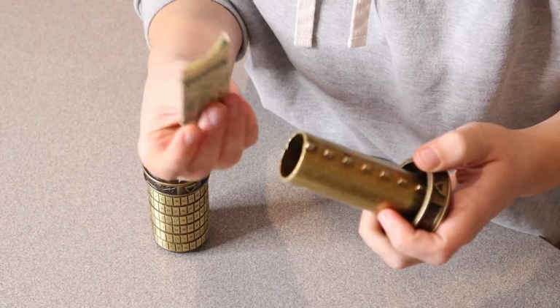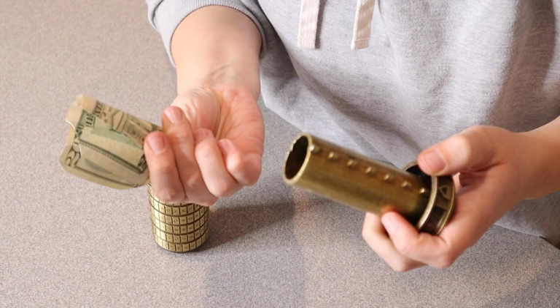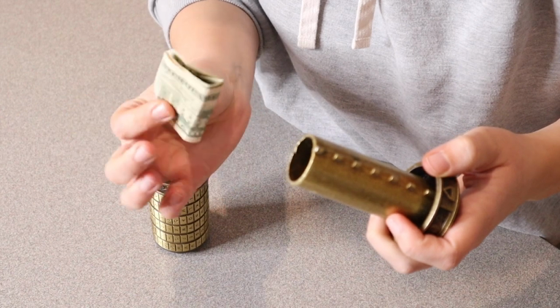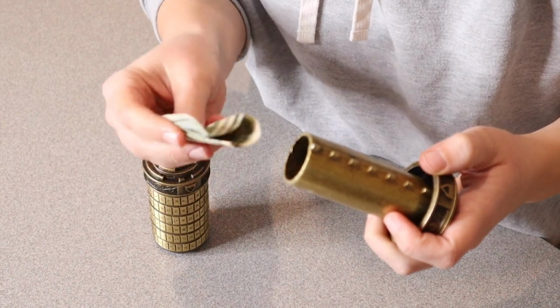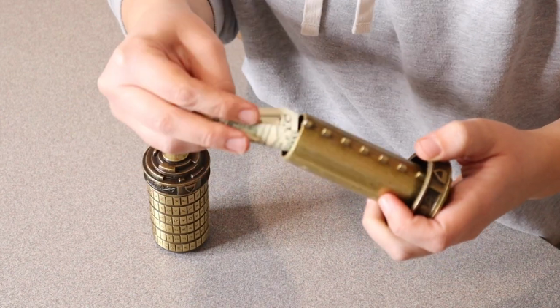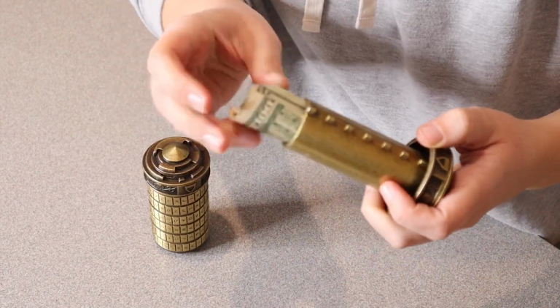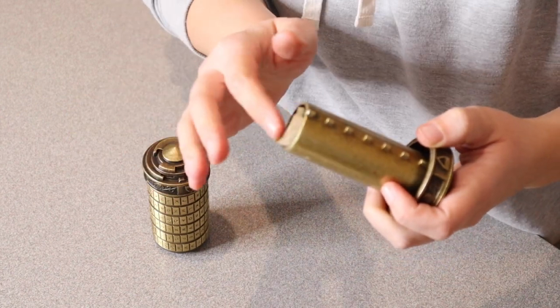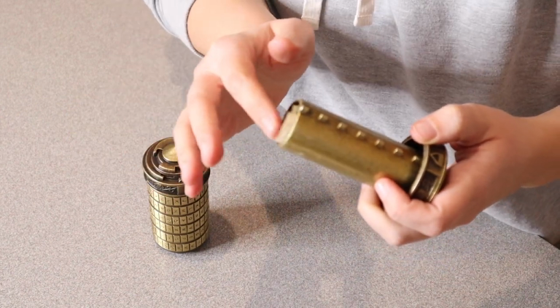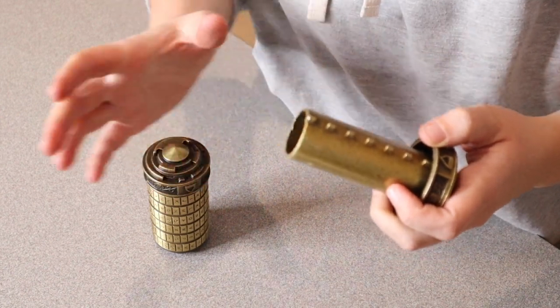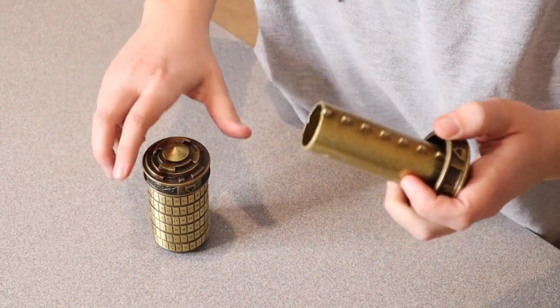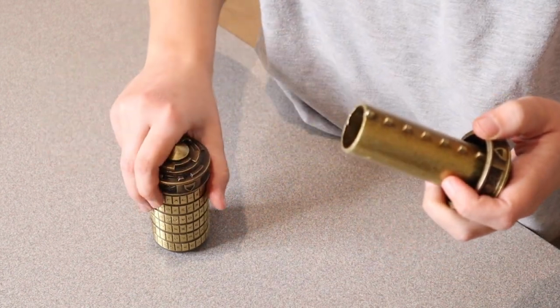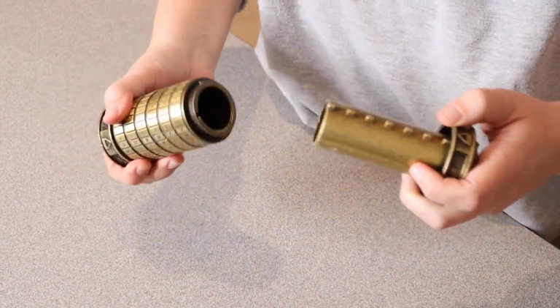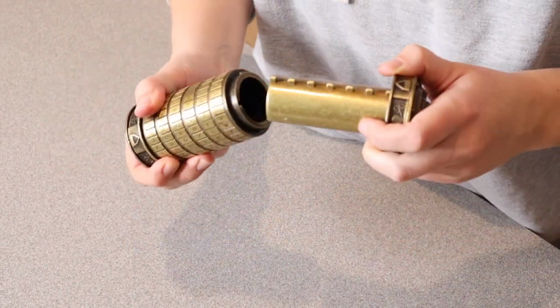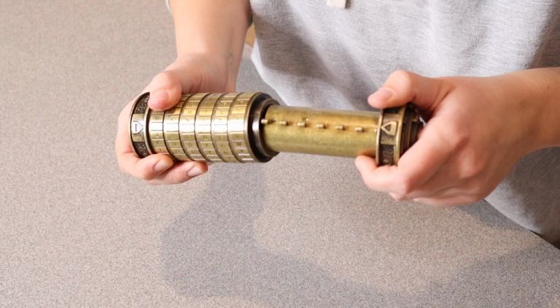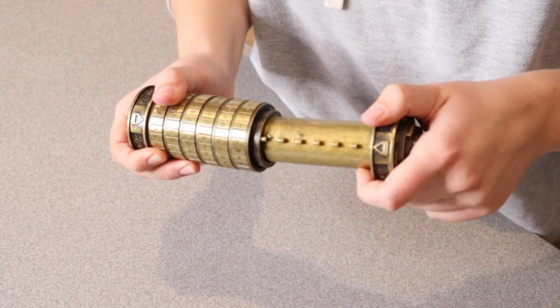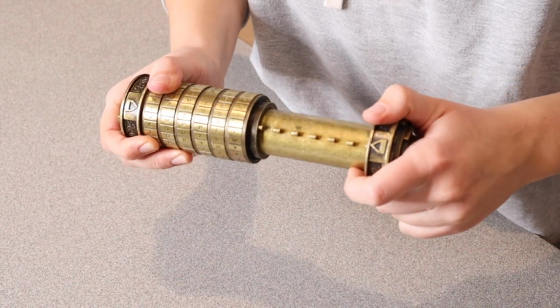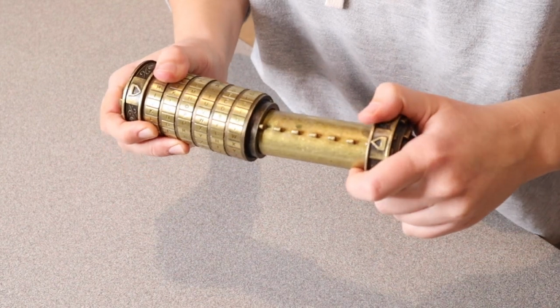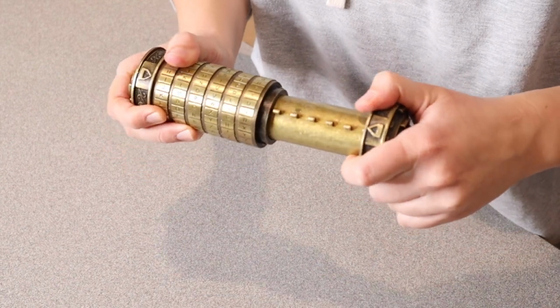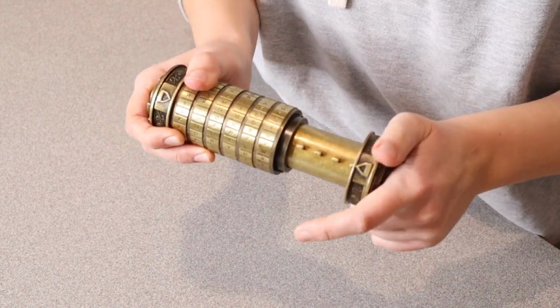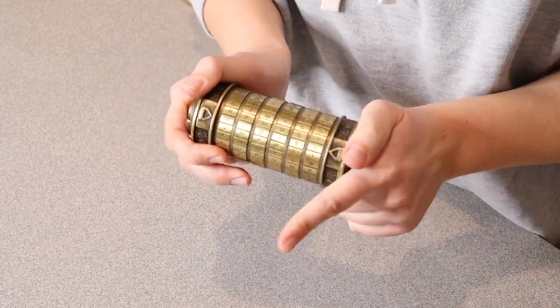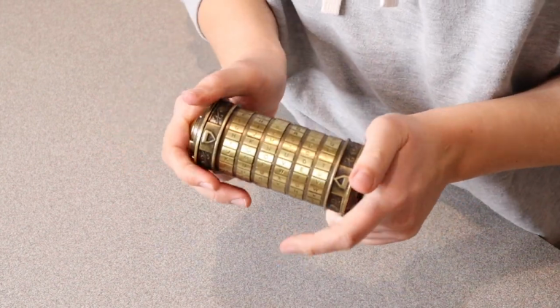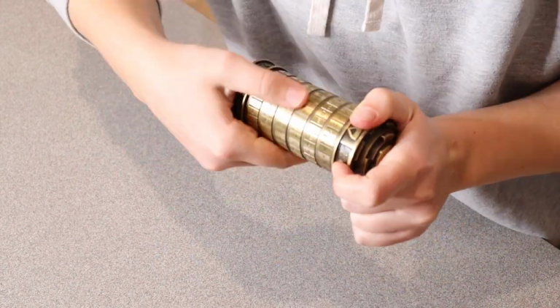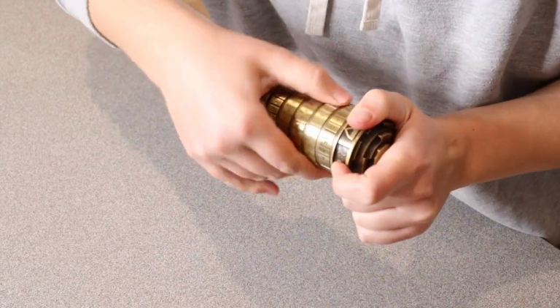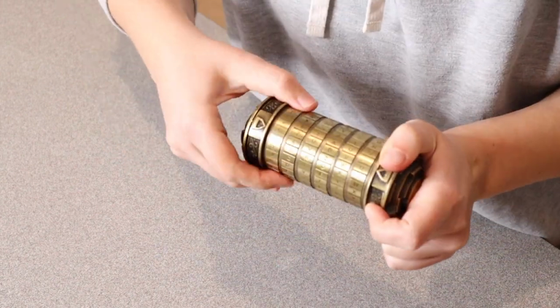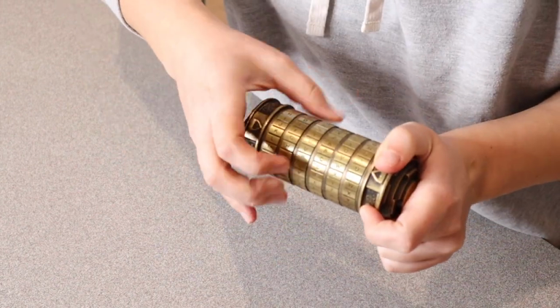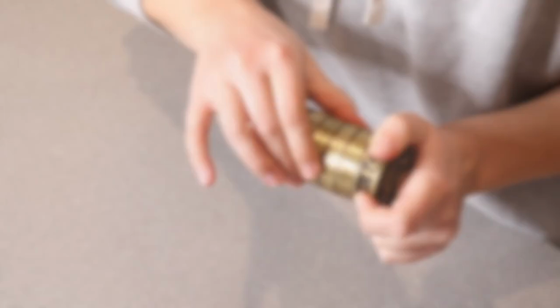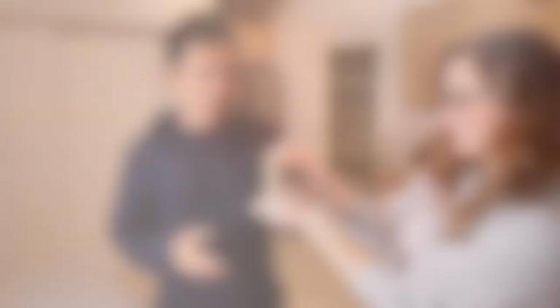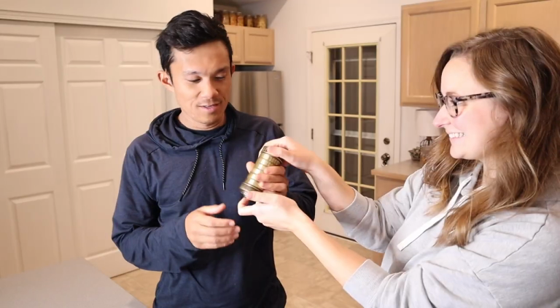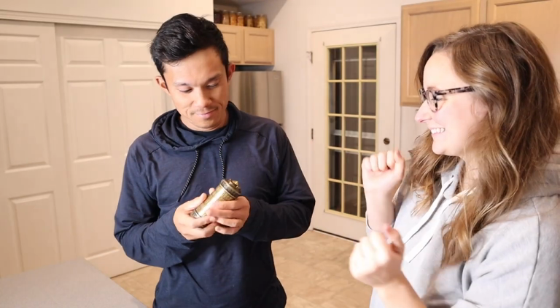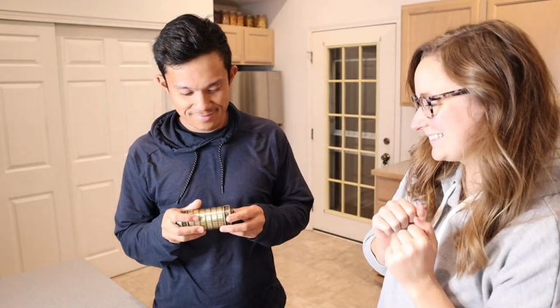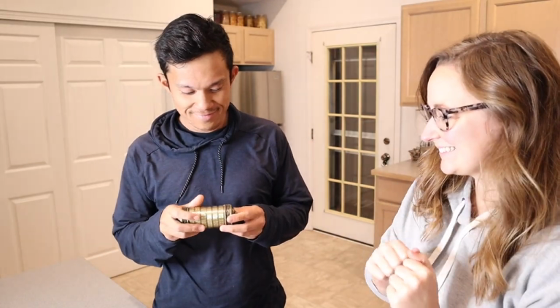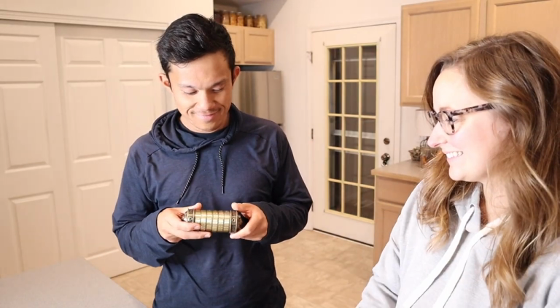I'm going to go ahead and put this little gift inside this compartment right here, and then I'll close this up to see if my husband can figure it out. And then I'll just kind of mix up these letters. Overall, this is going to be such a fun gift.